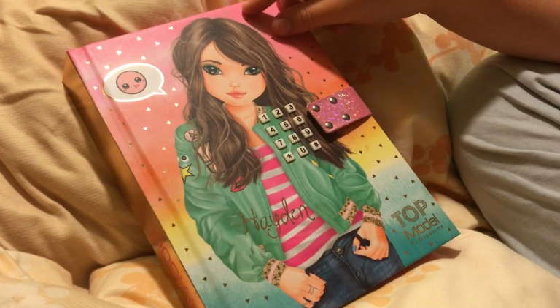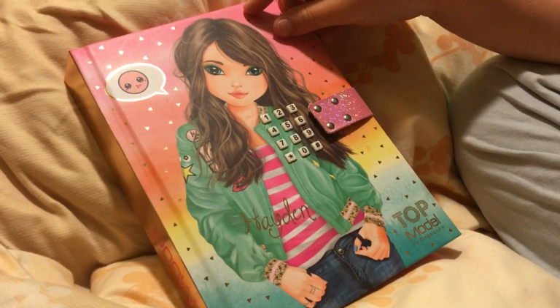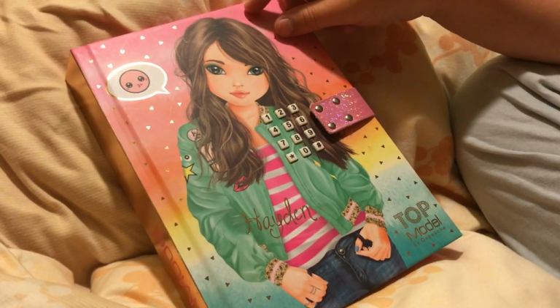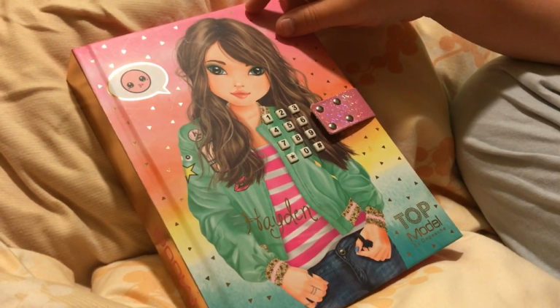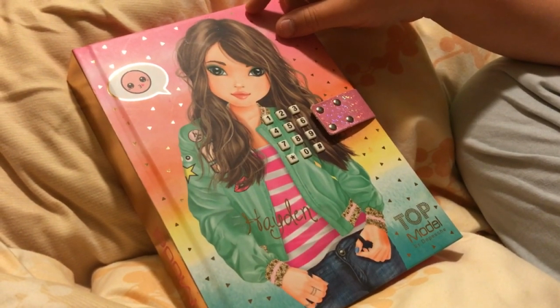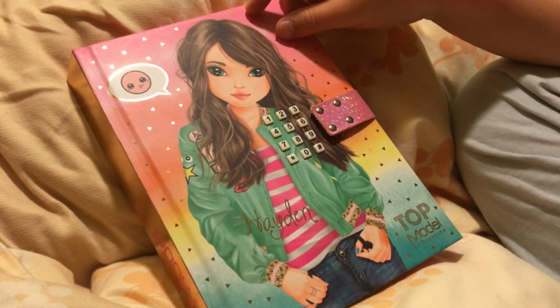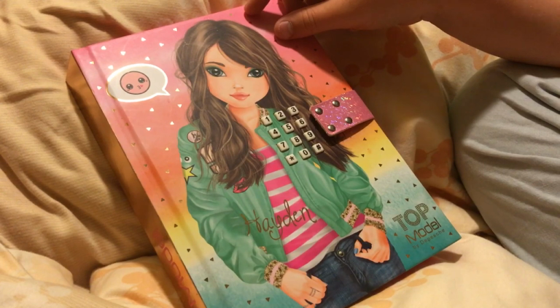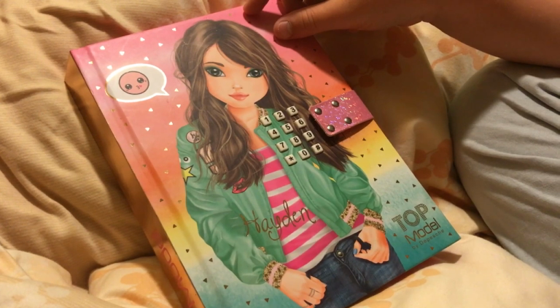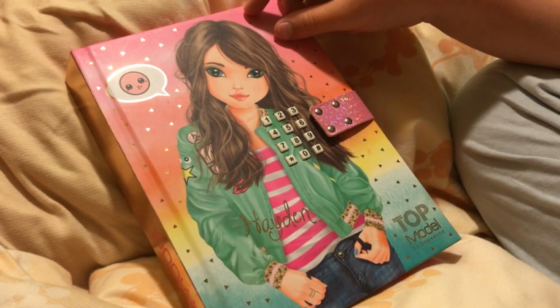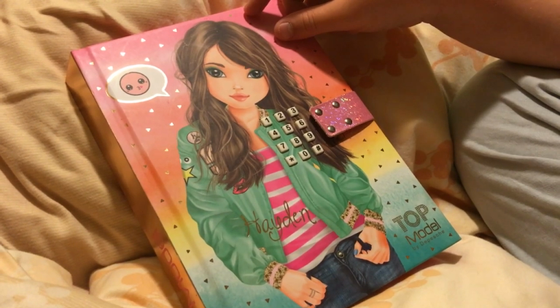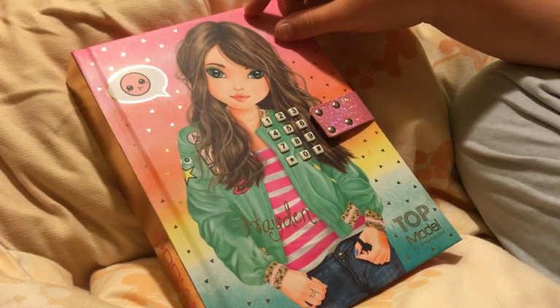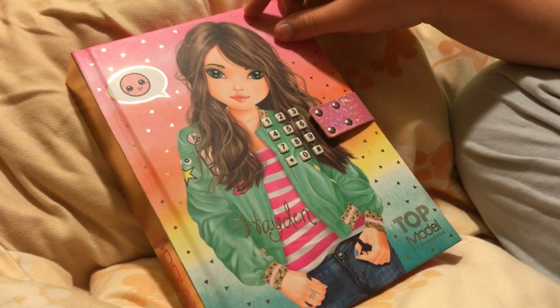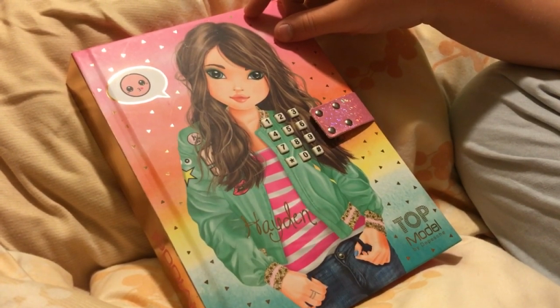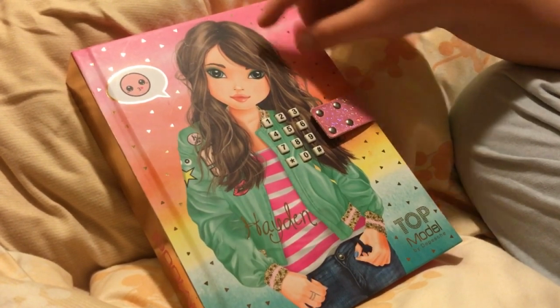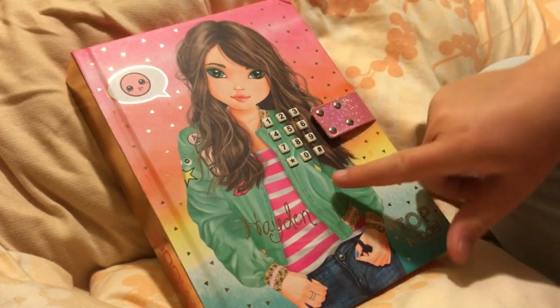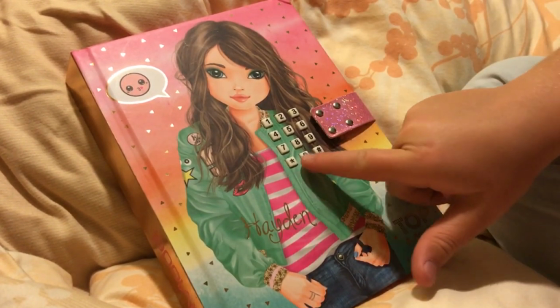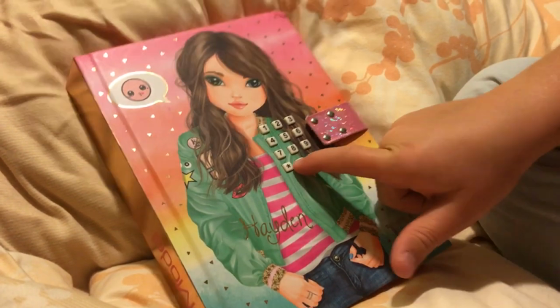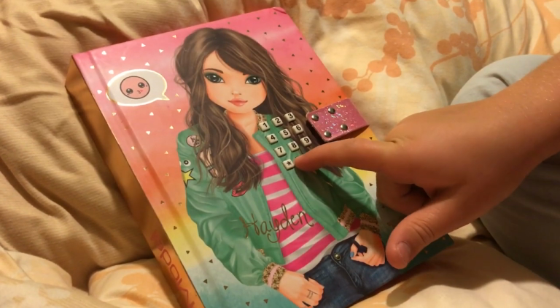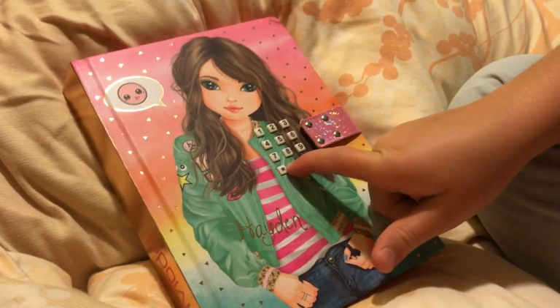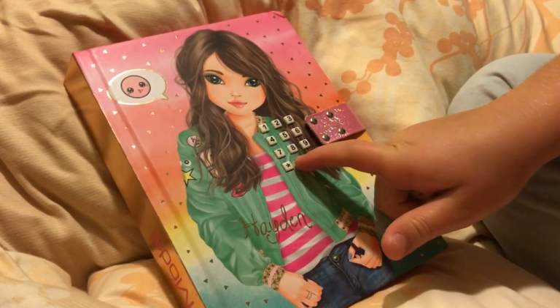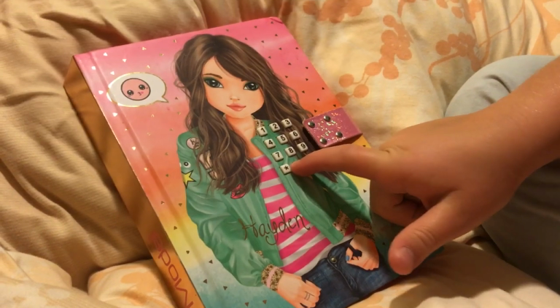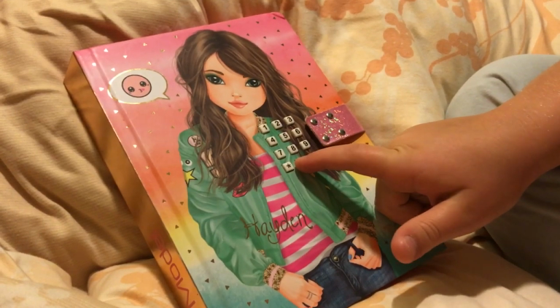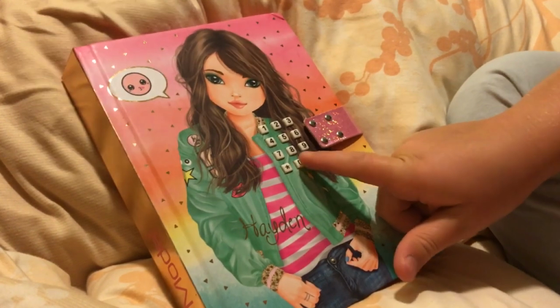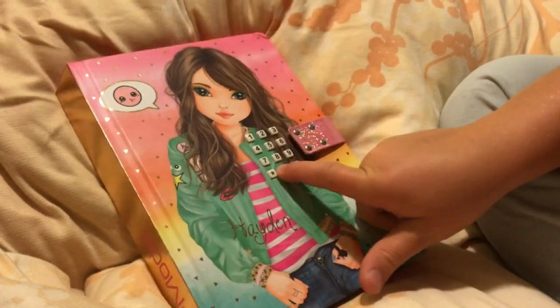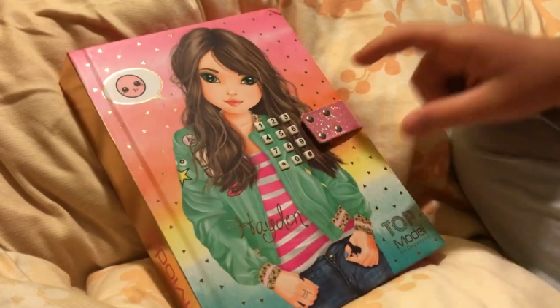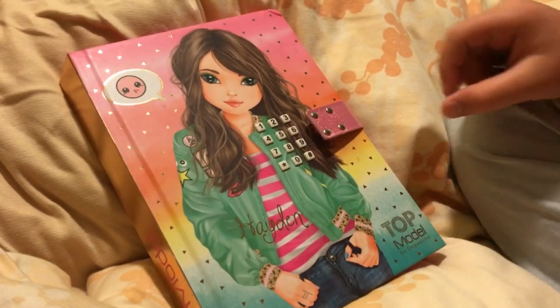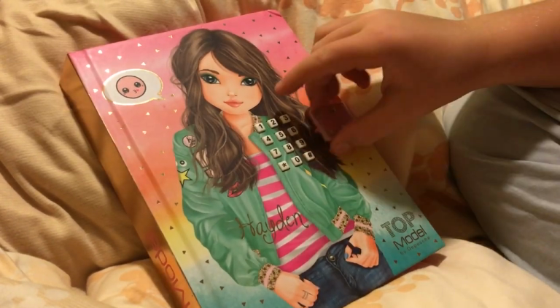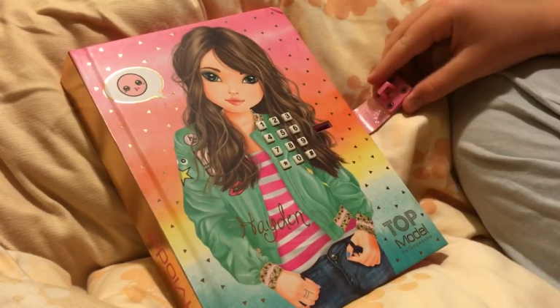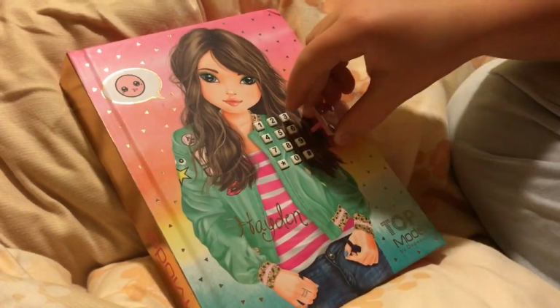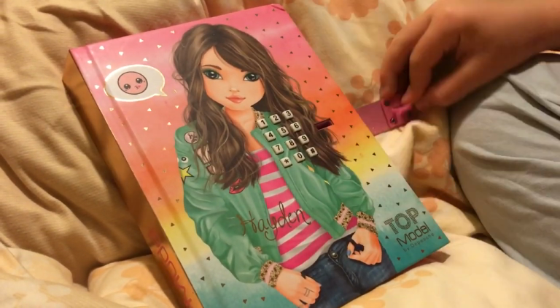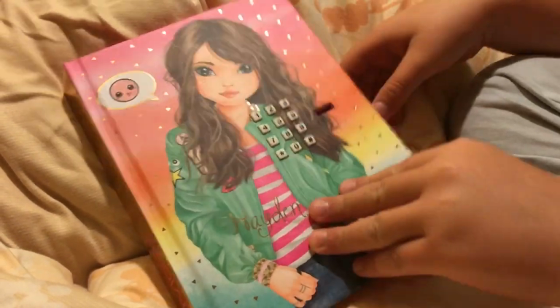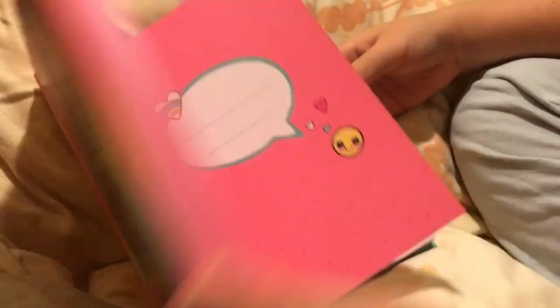We will try it right now. Okay, let's do it again. The new code. That's it. Working.